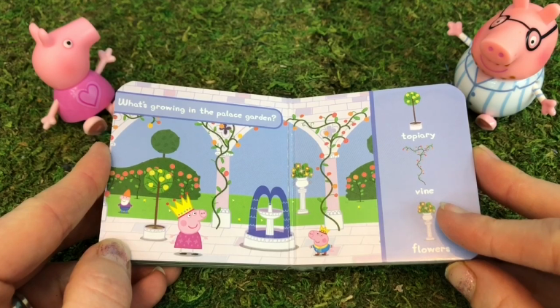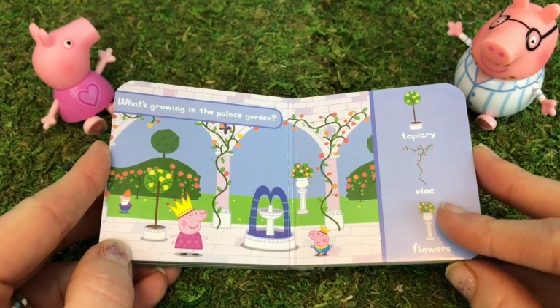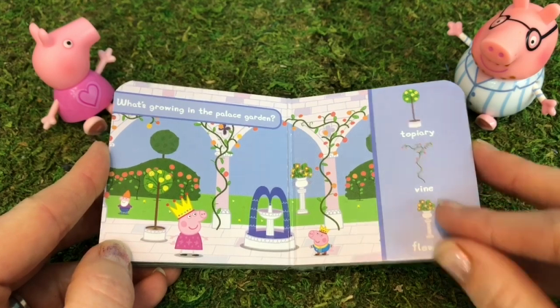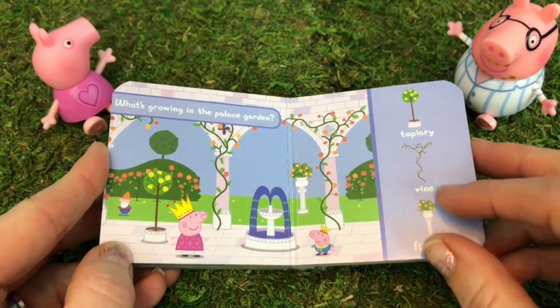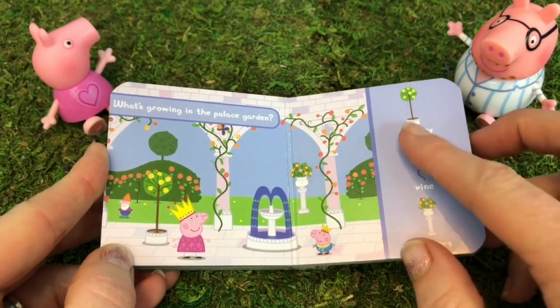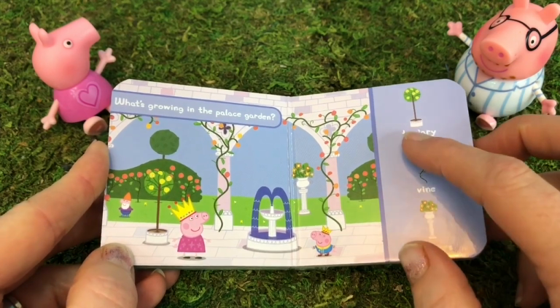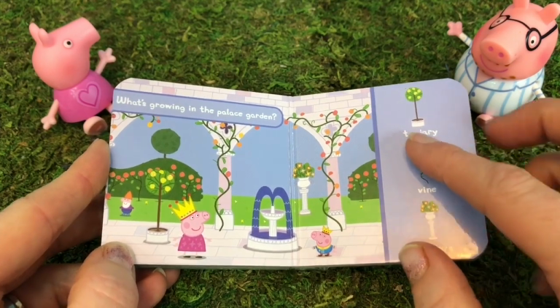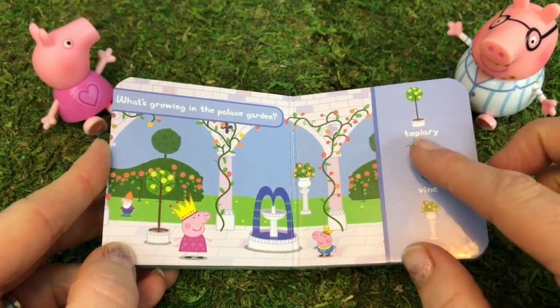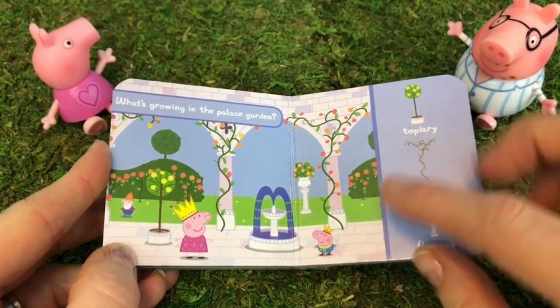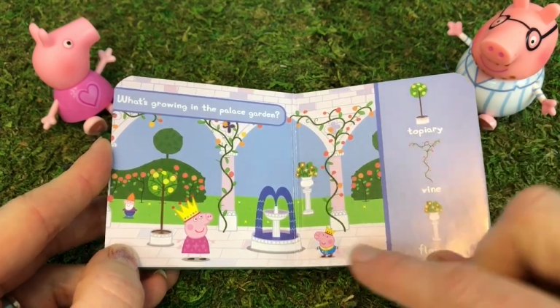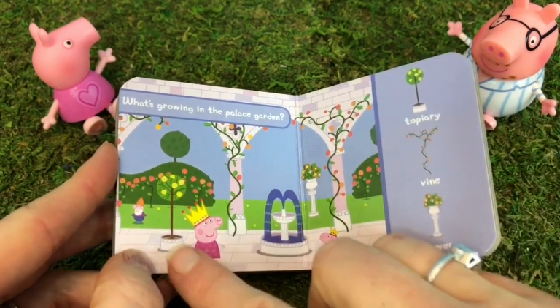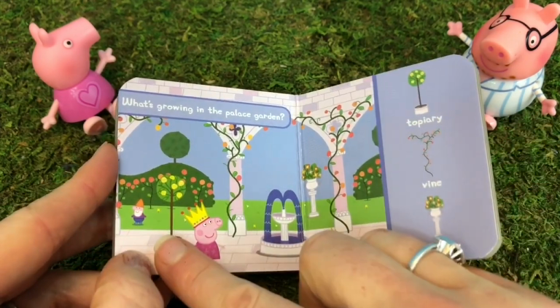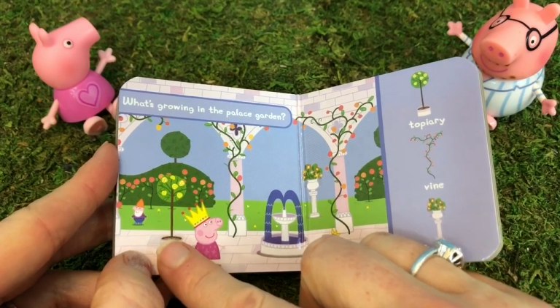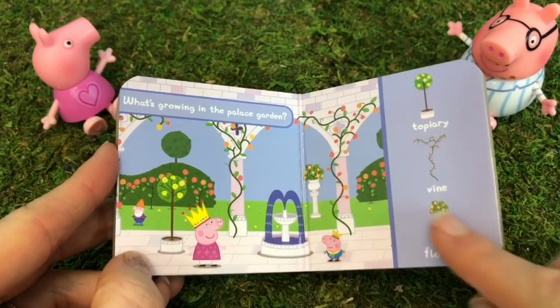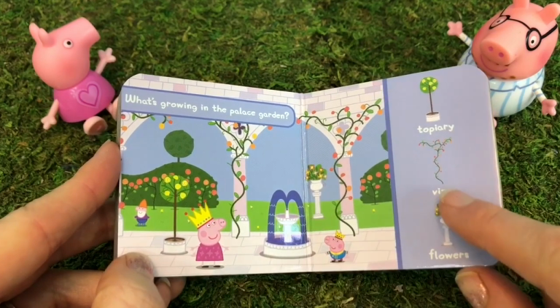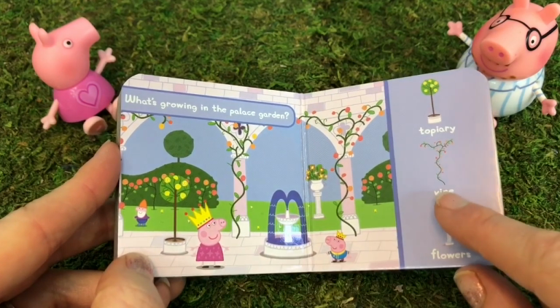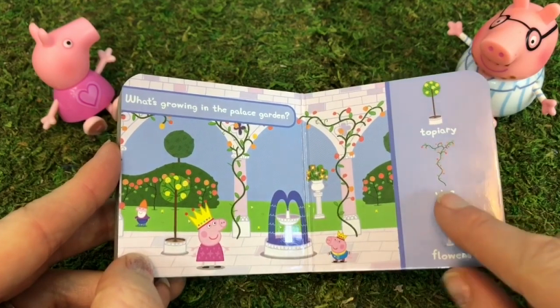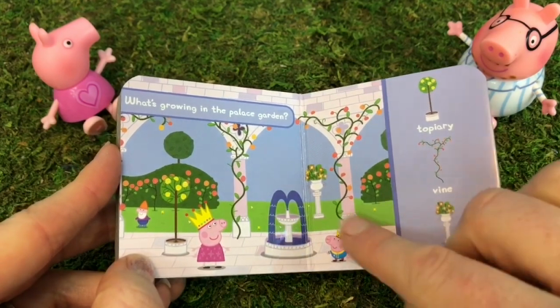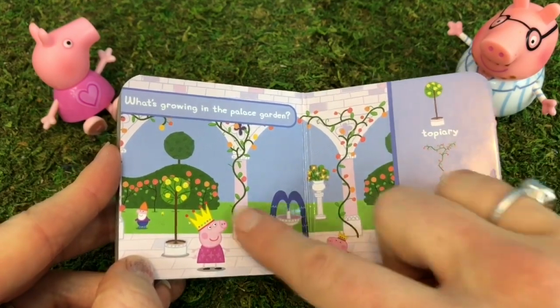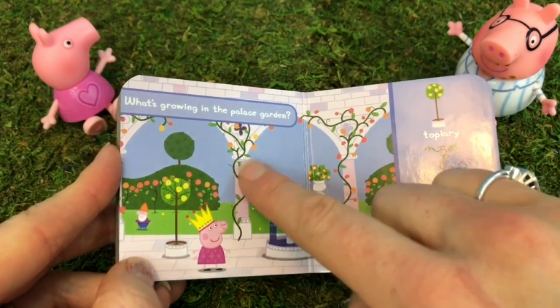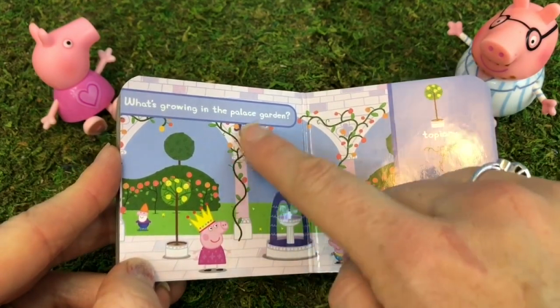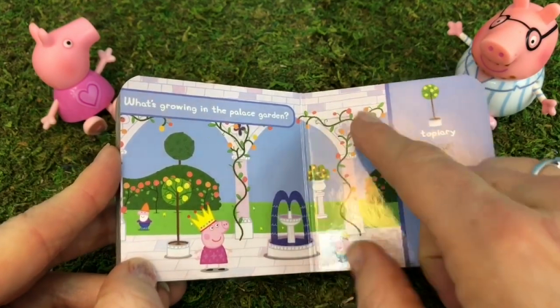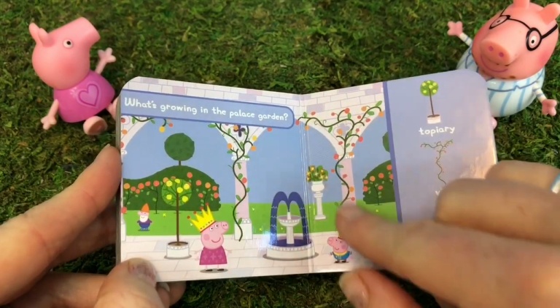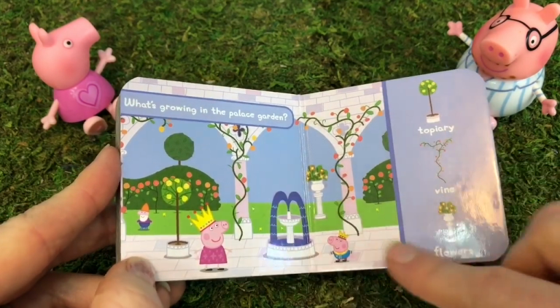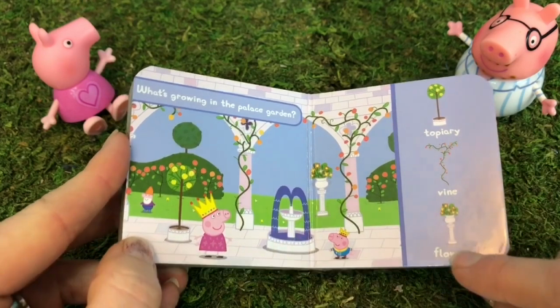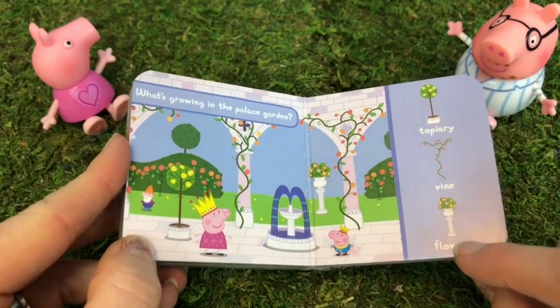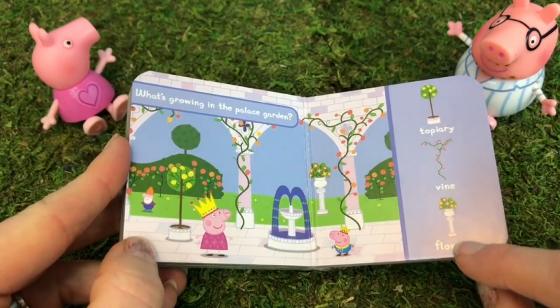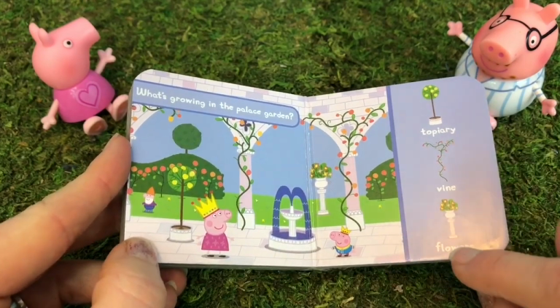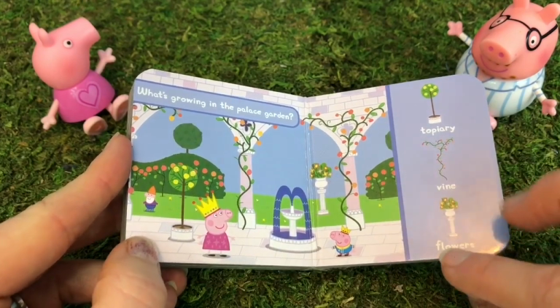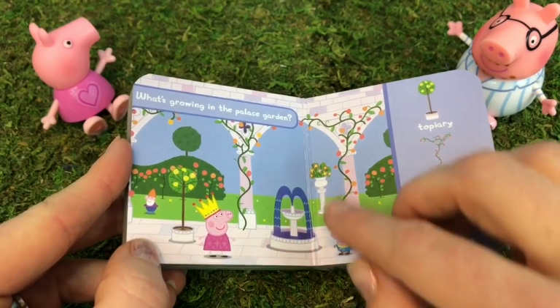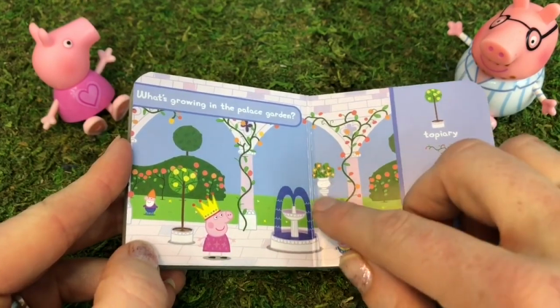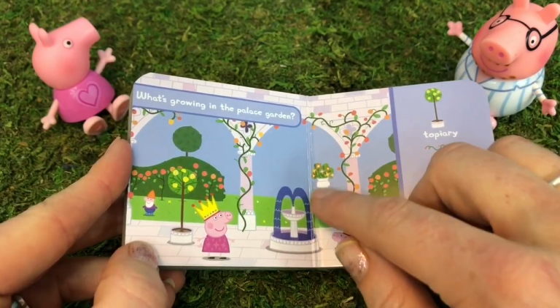What's growing at the palace garden? Topiaries, vines climbing up the pillars, and flowers in pots.